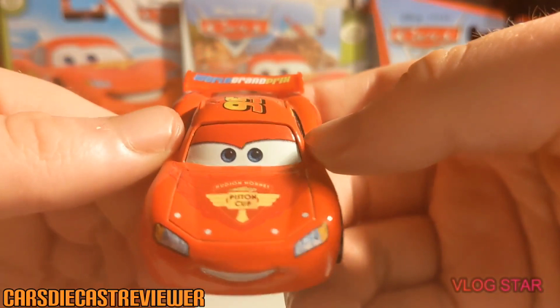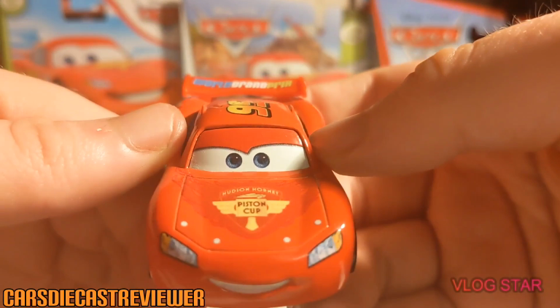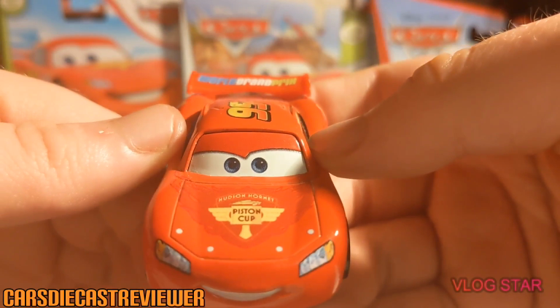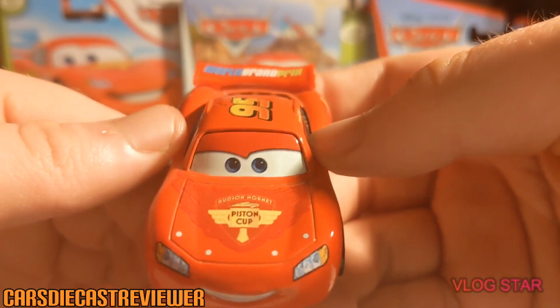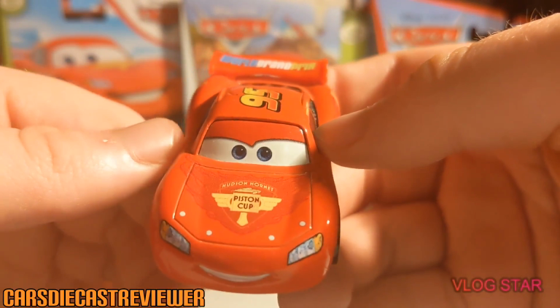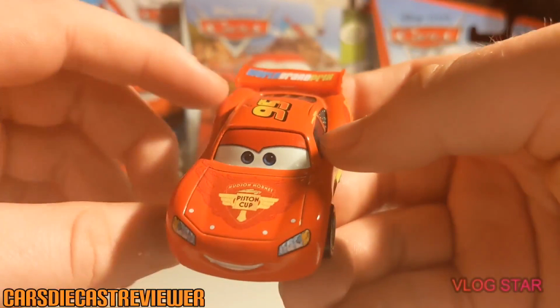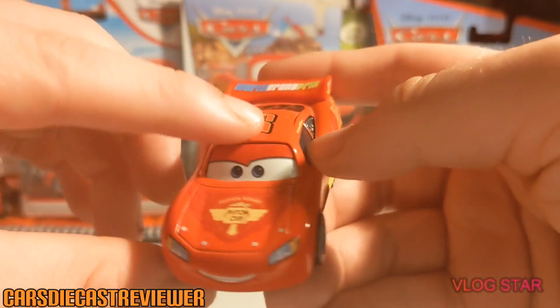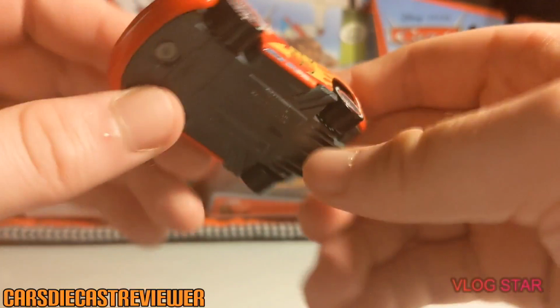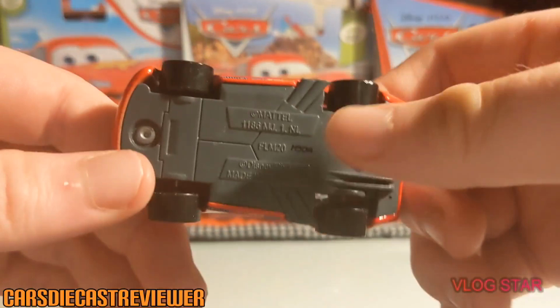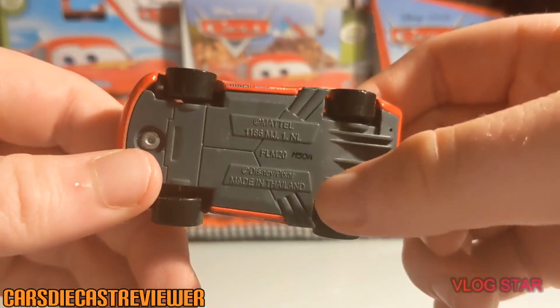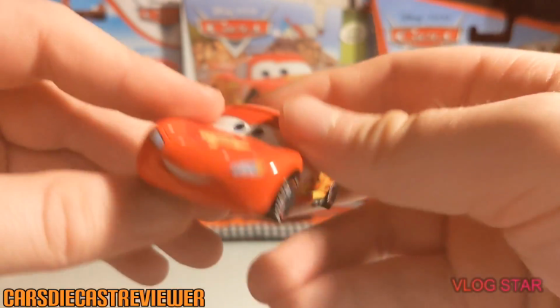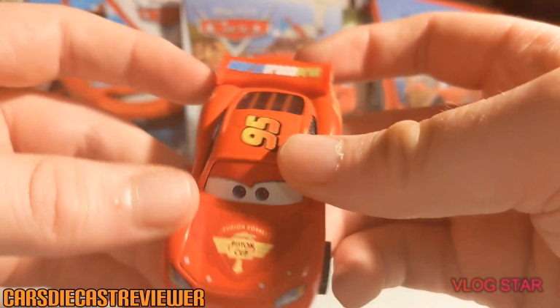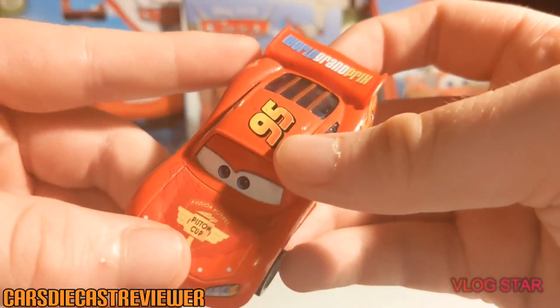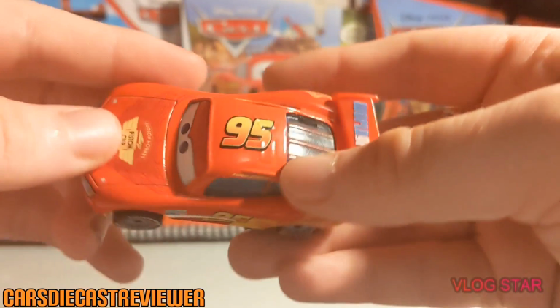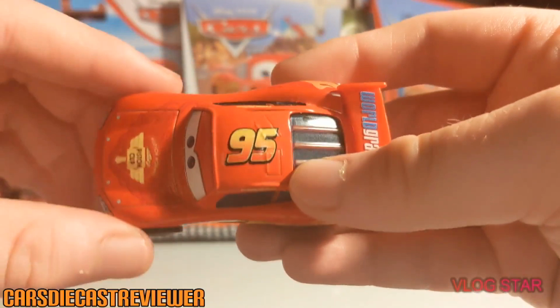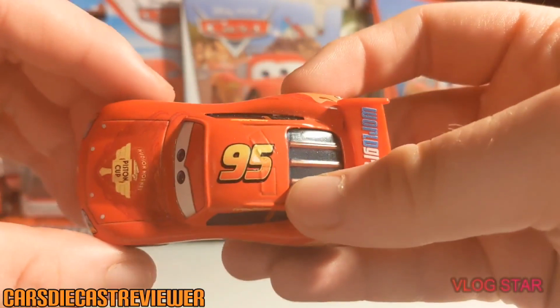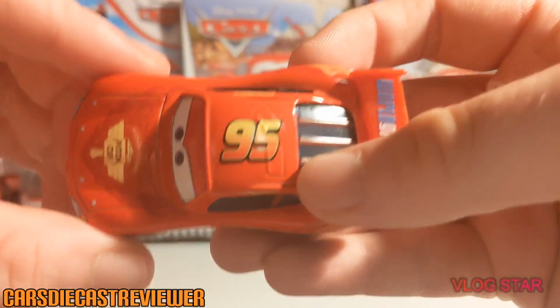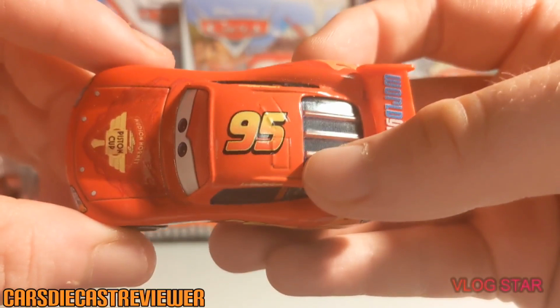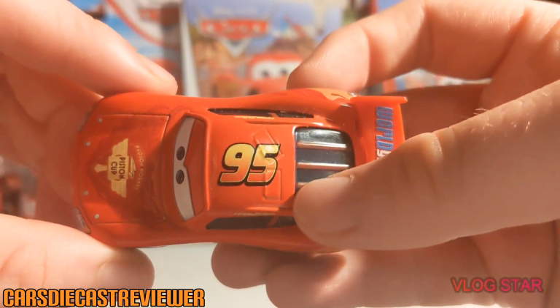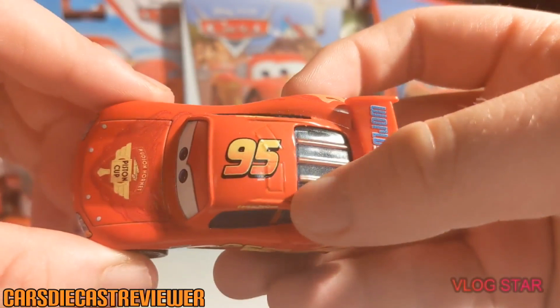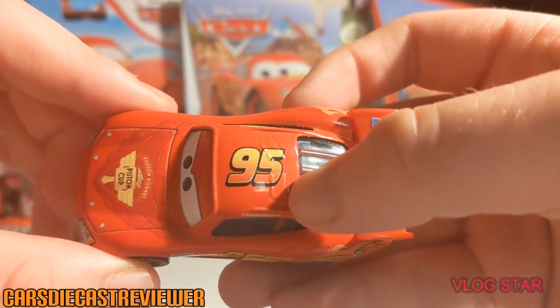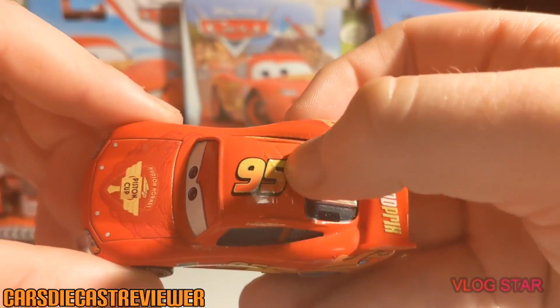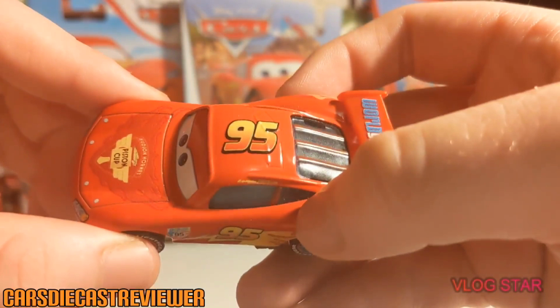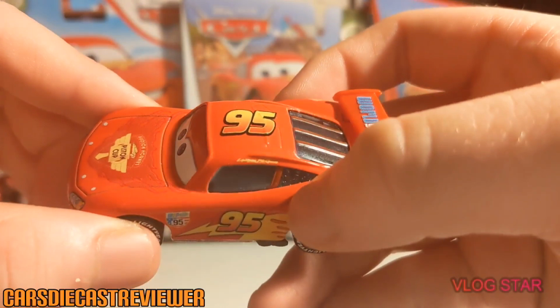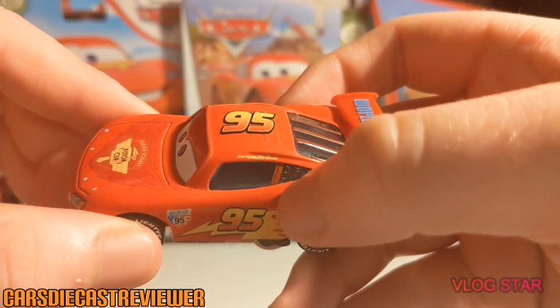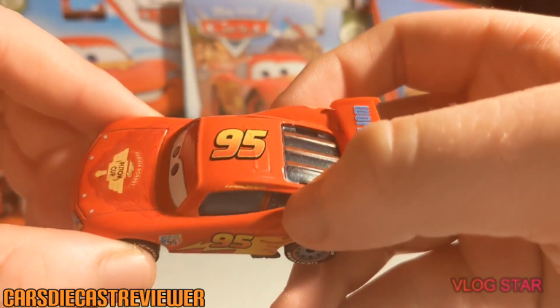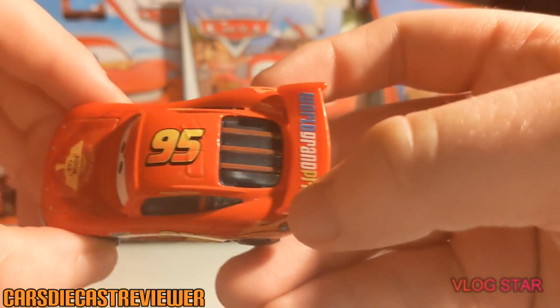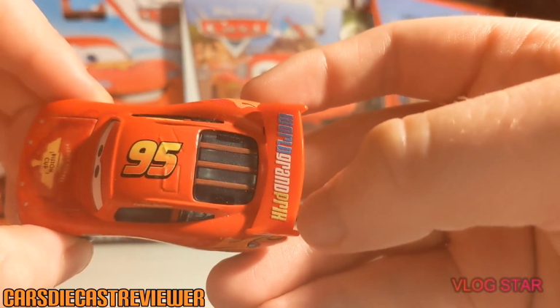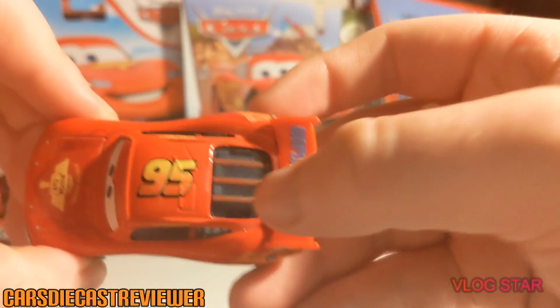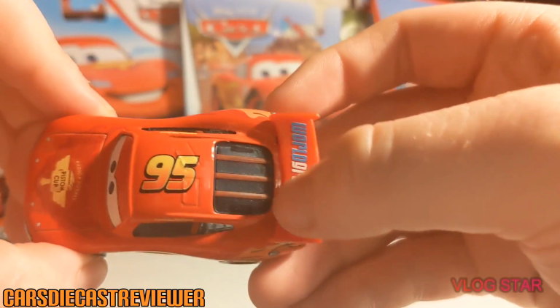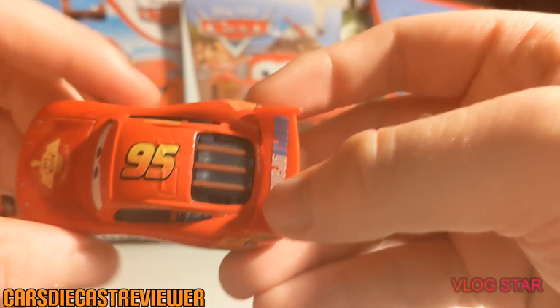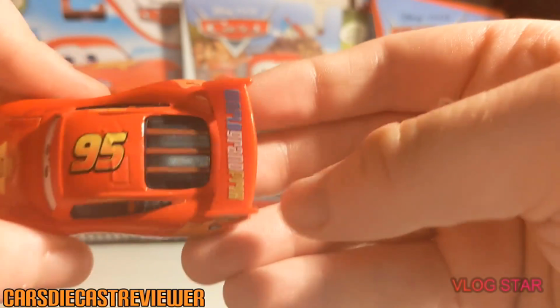We've got the Thailand grainy eyes — if you did not know, this is the Thailand release. On the top he's got his usual number 95, and we've got roof flaps of course, which is pretty cool.